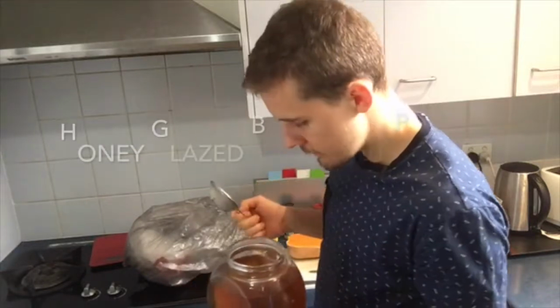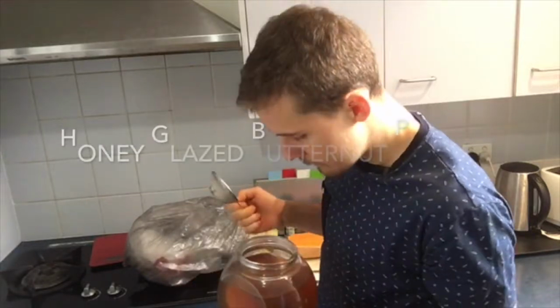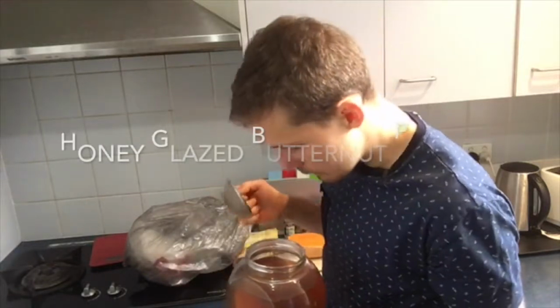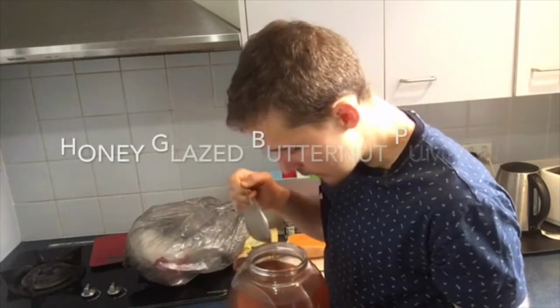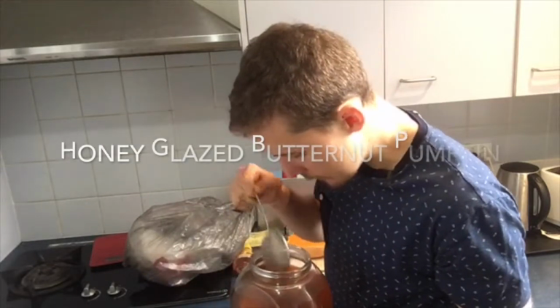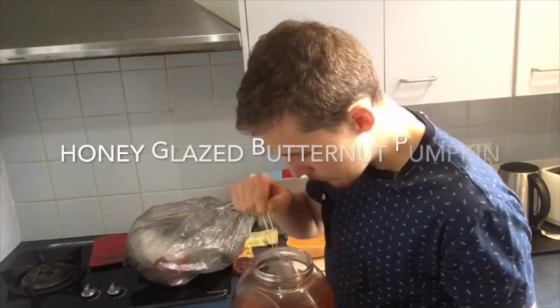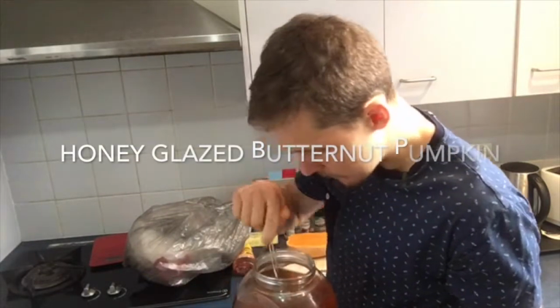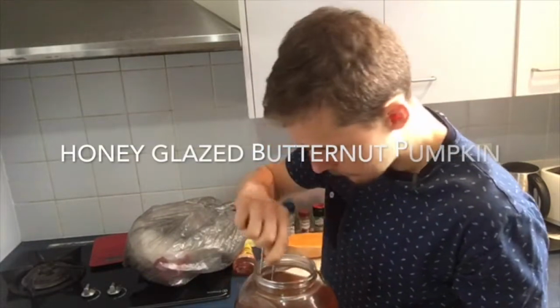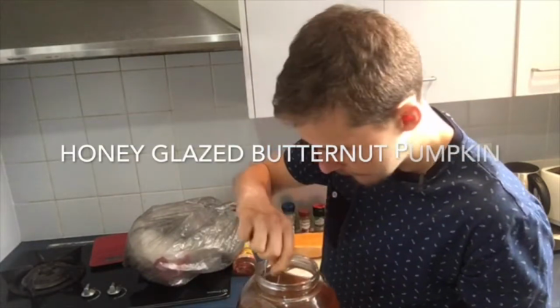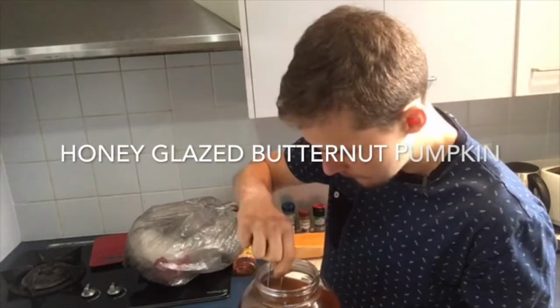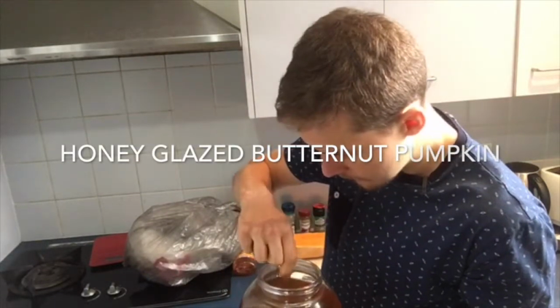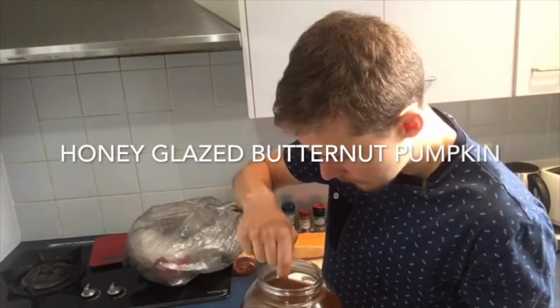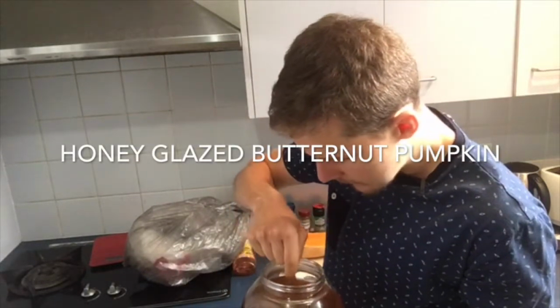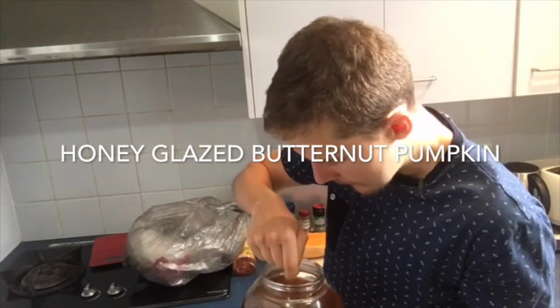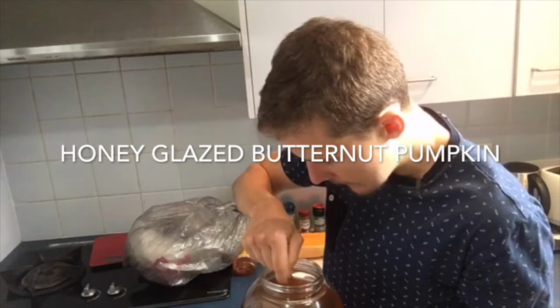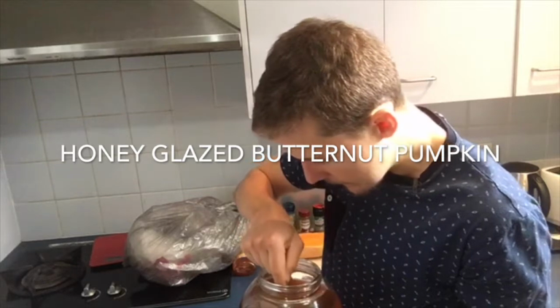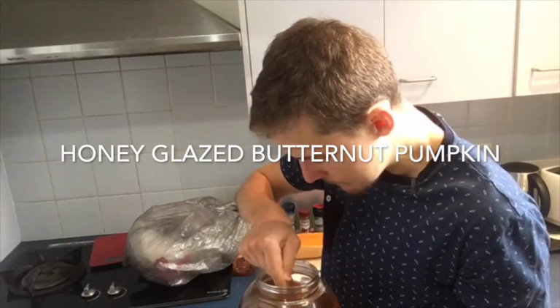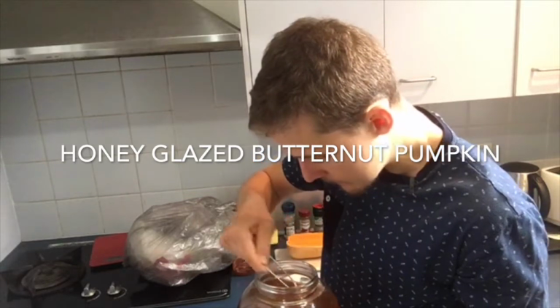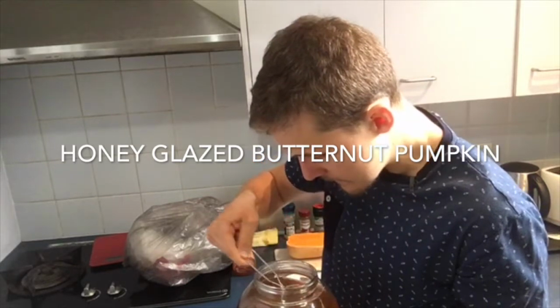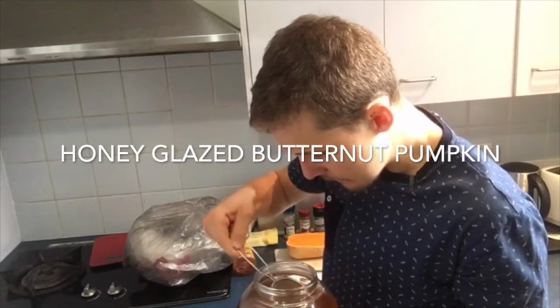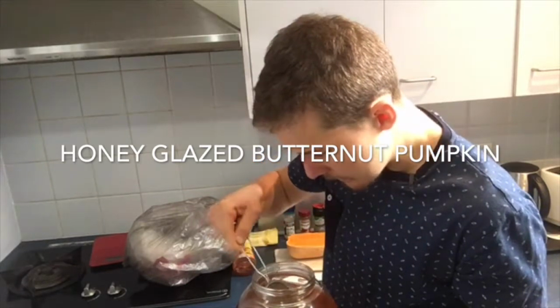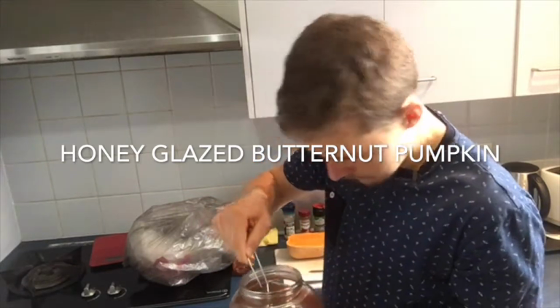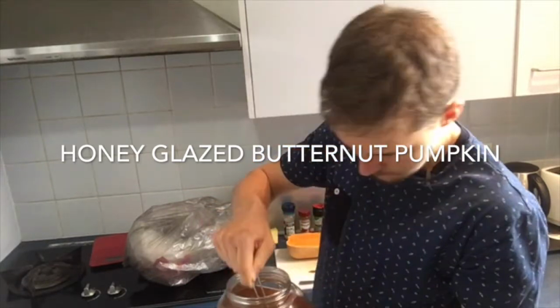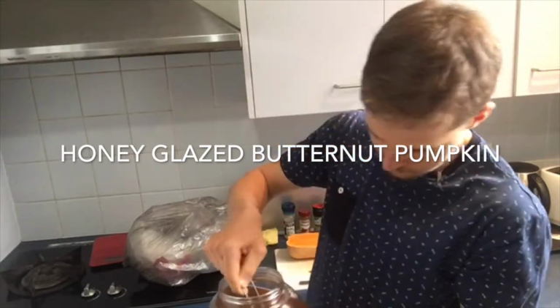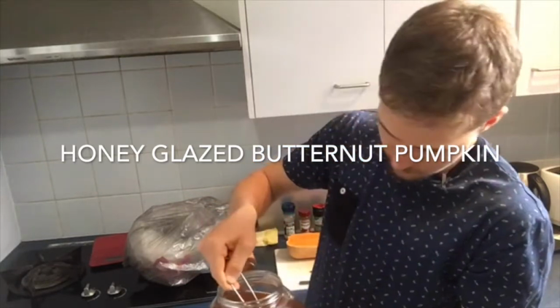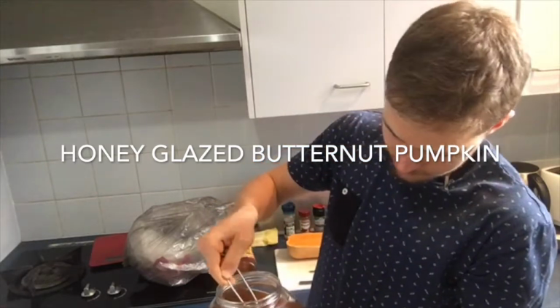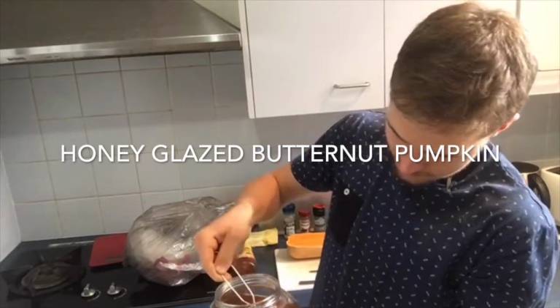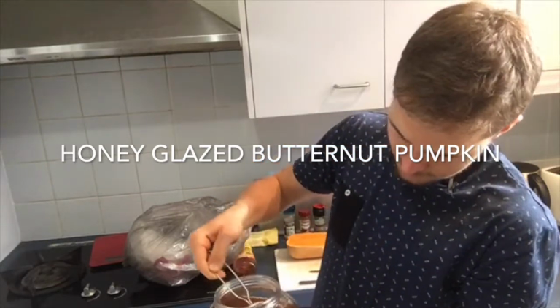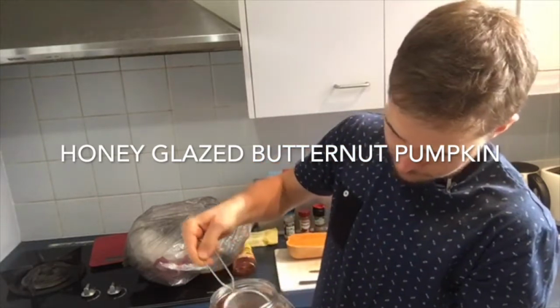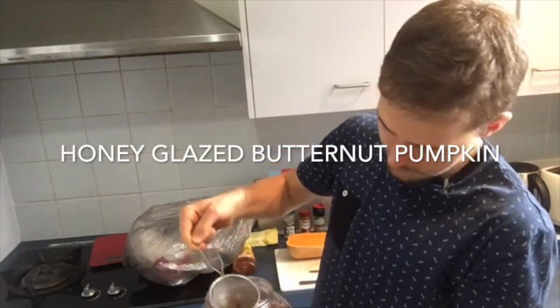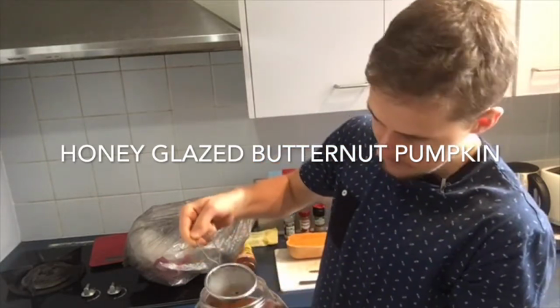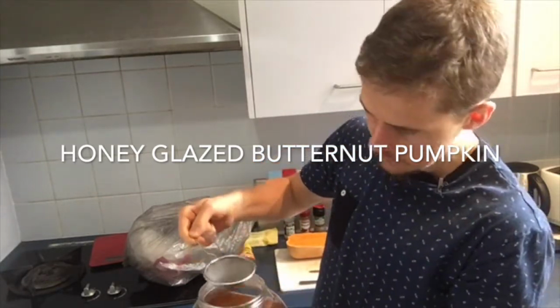So there's a fair few of you here. I thought I might as well start this video and let's see how we go. I'll show you guys how to start this pumpkin in a second.